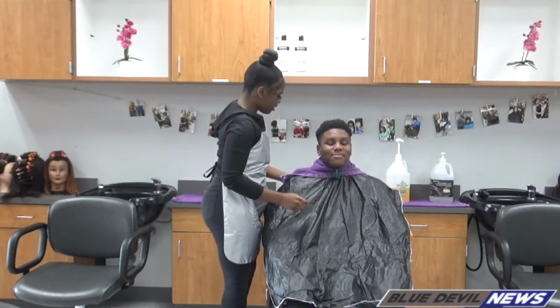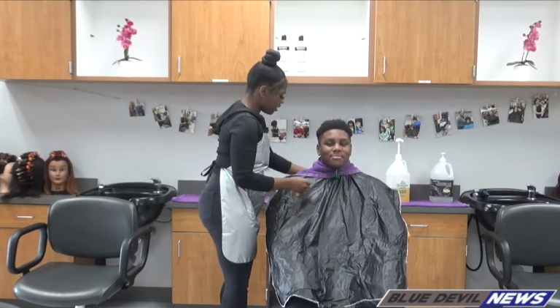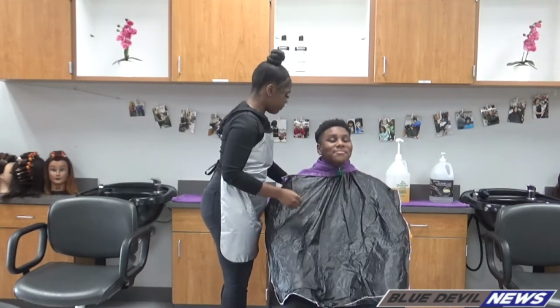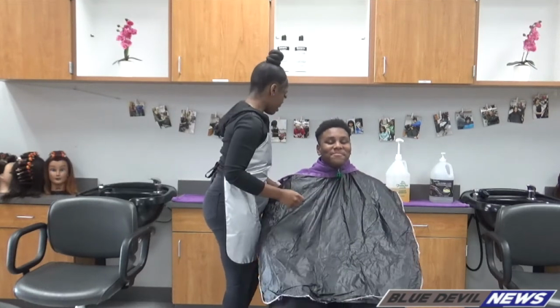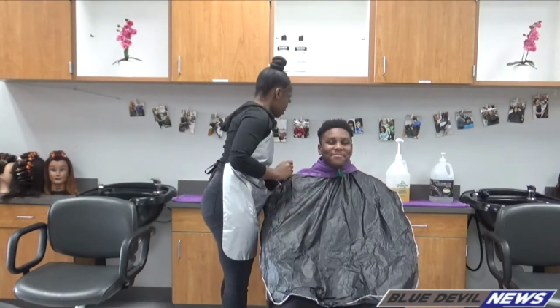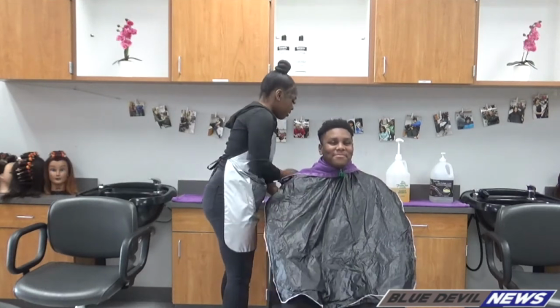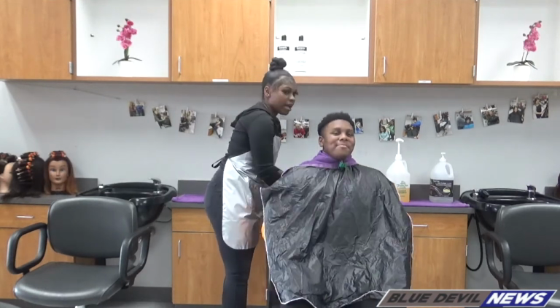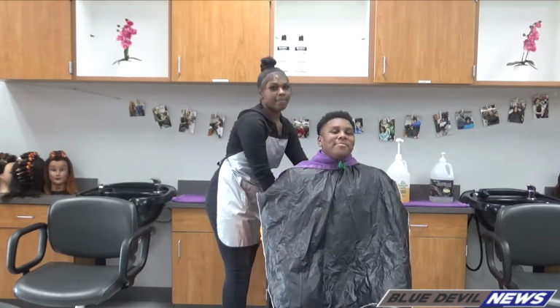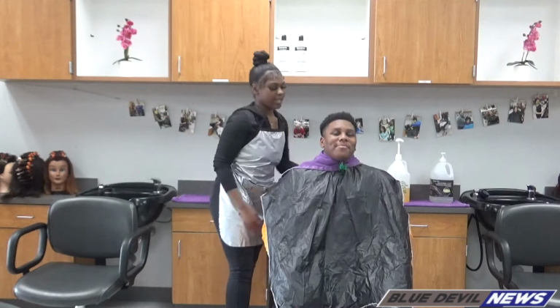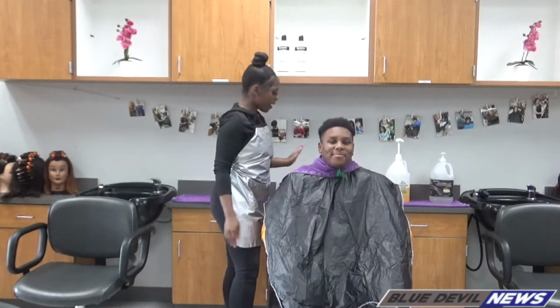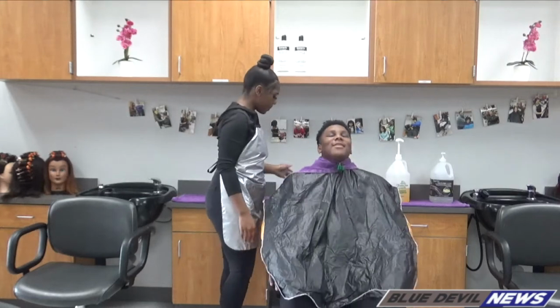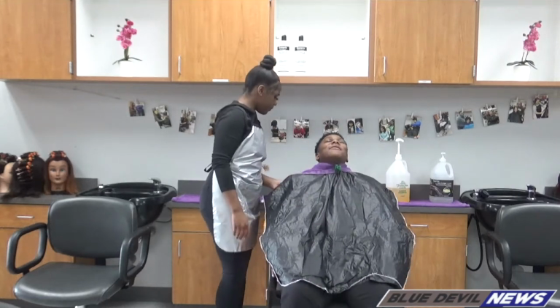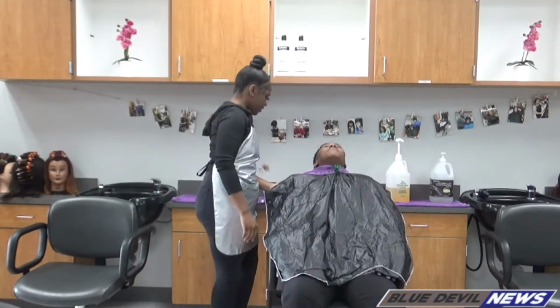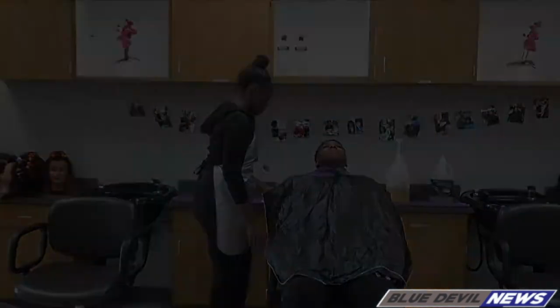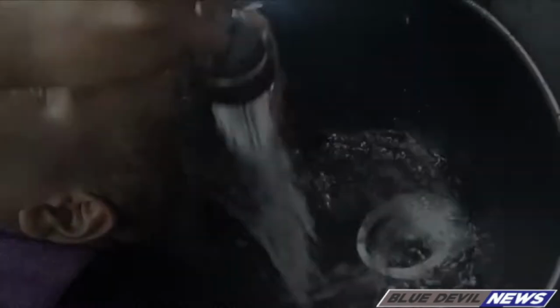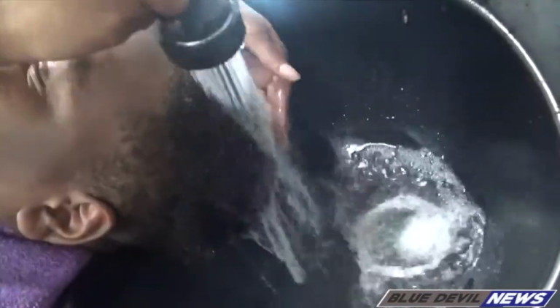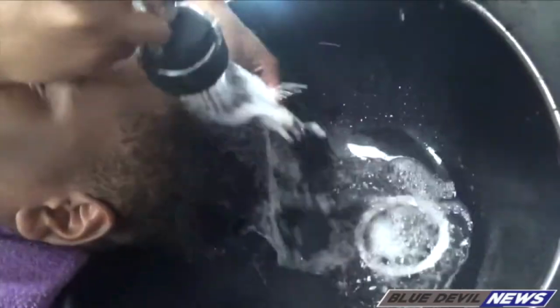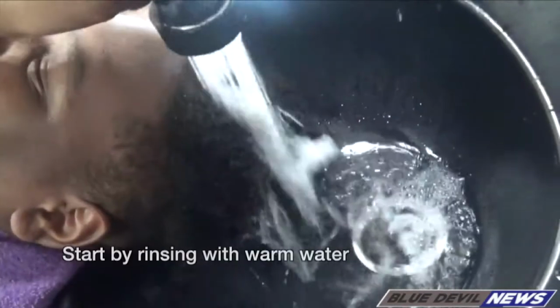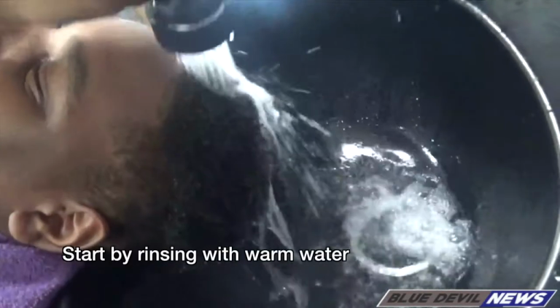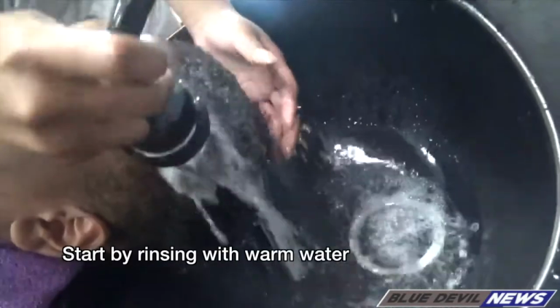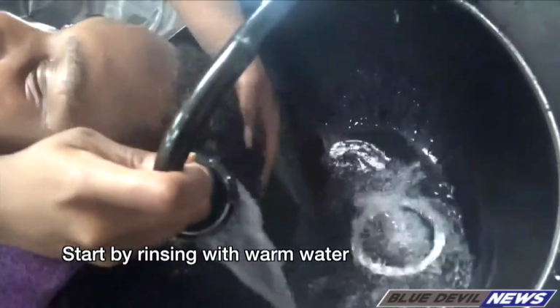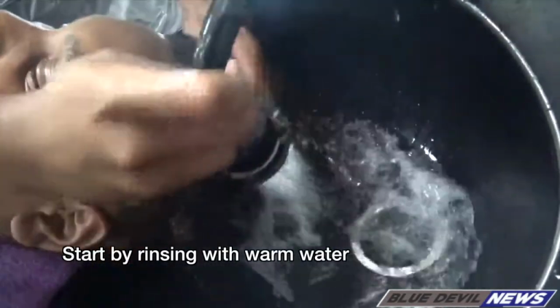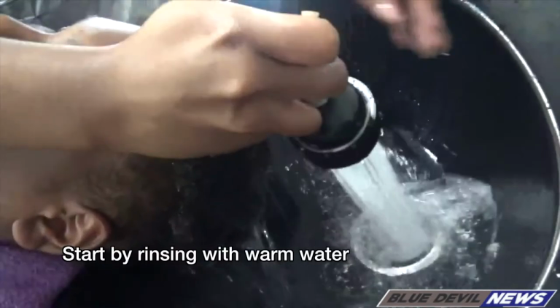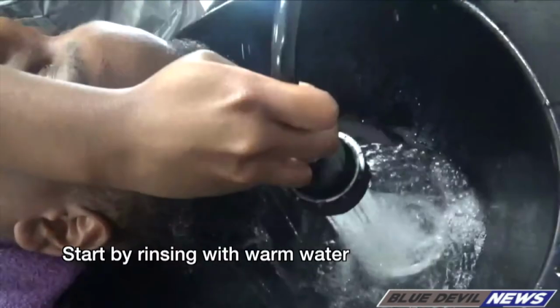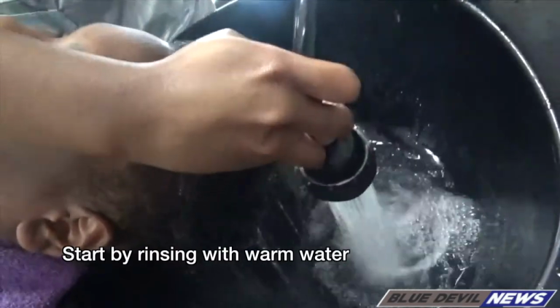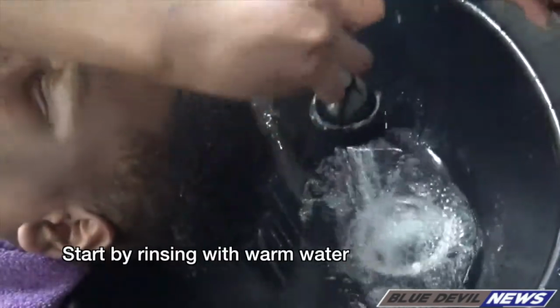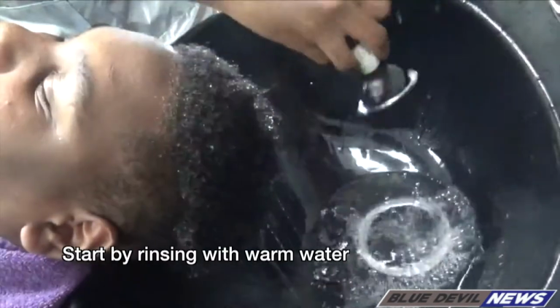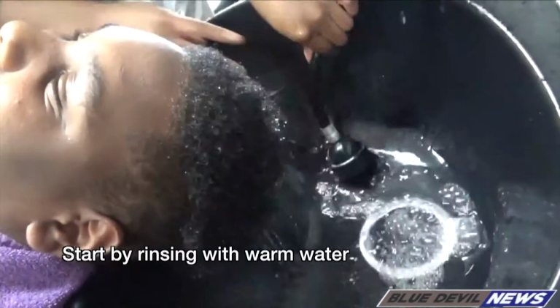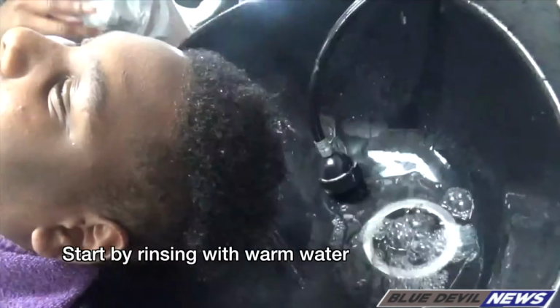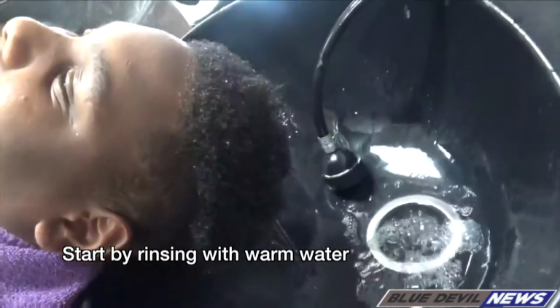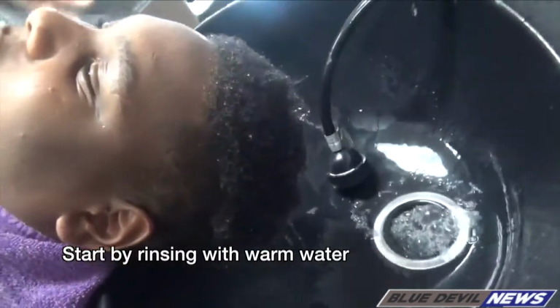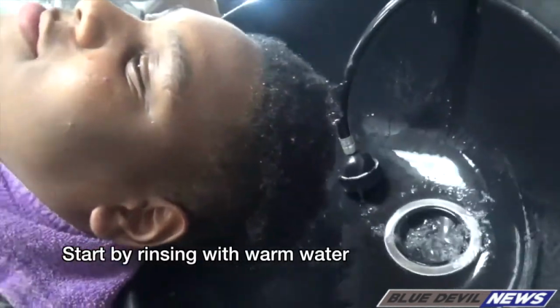You still feel okay? Mm-hmm. So now I'm going to have my client lay back. Then I'm going to have him stay right there in that position.